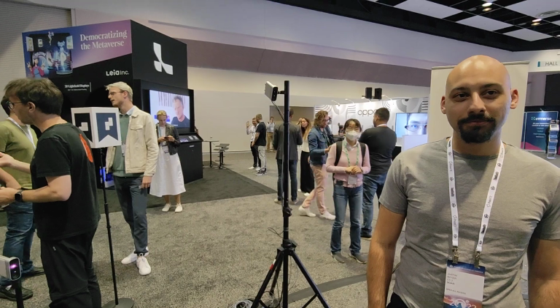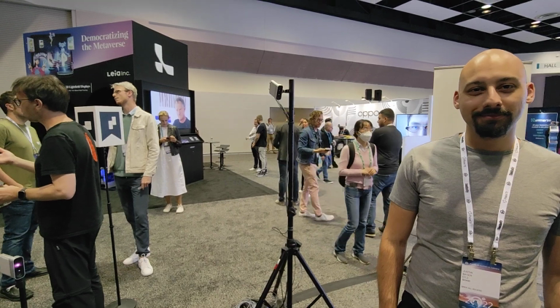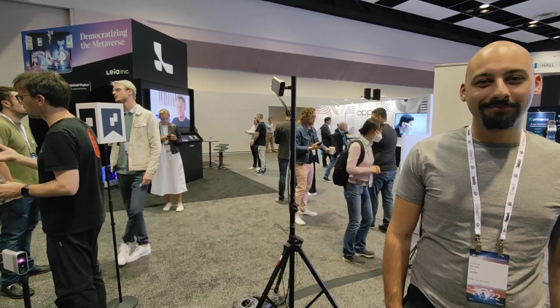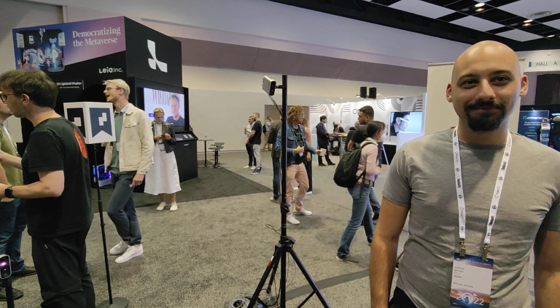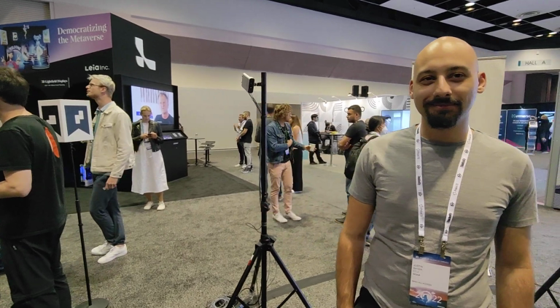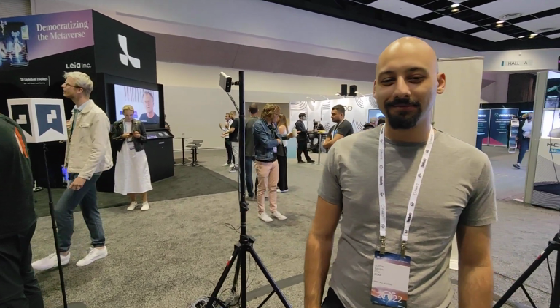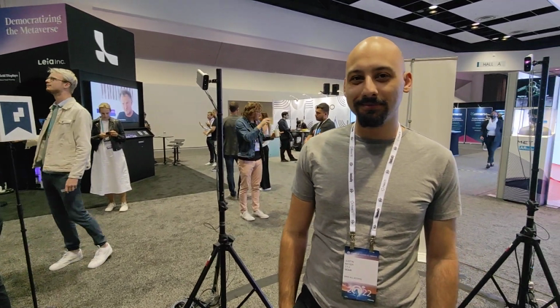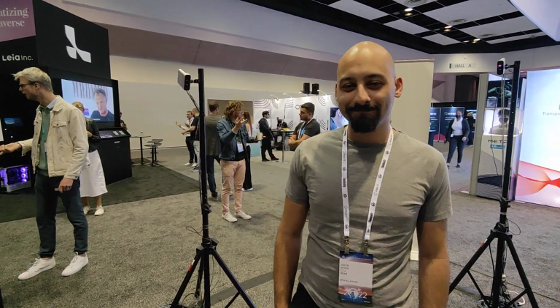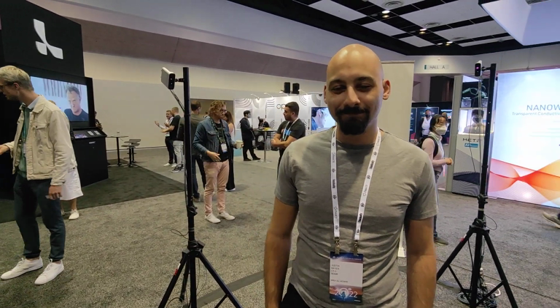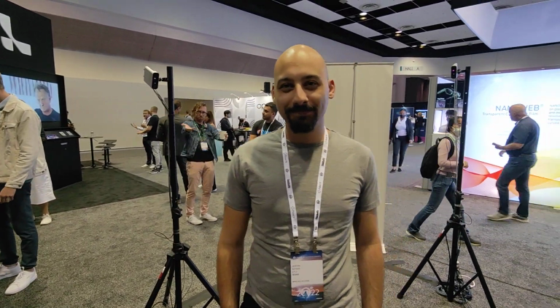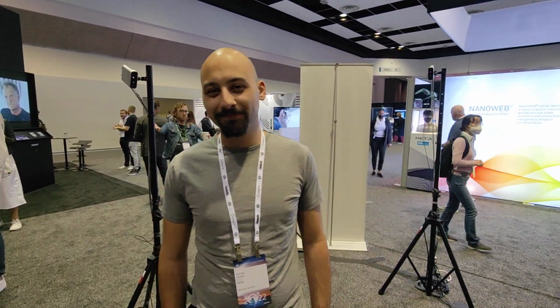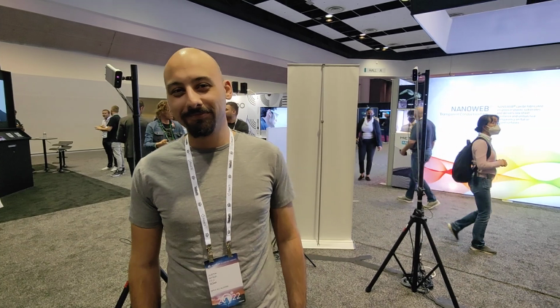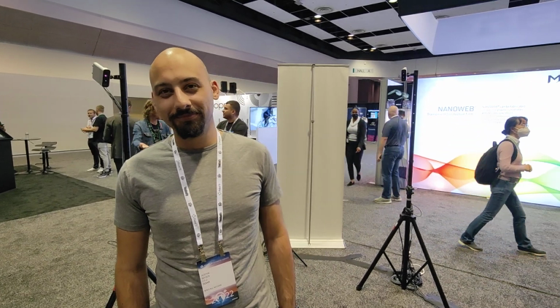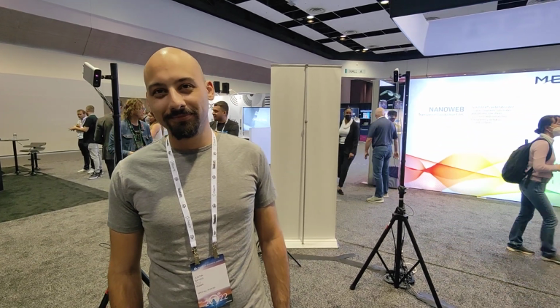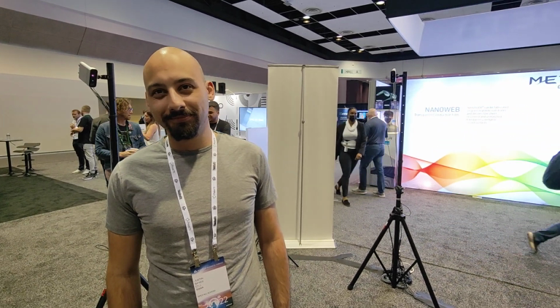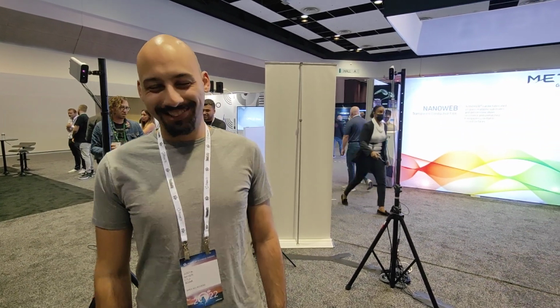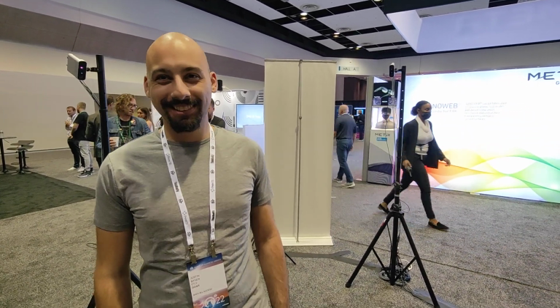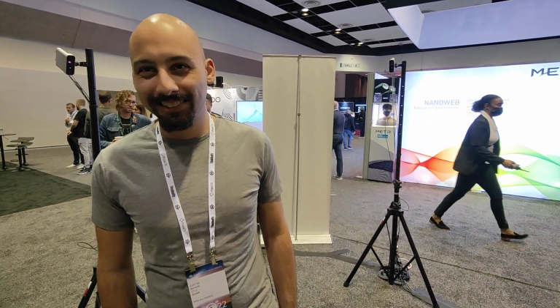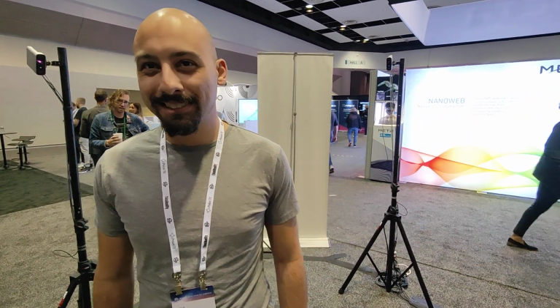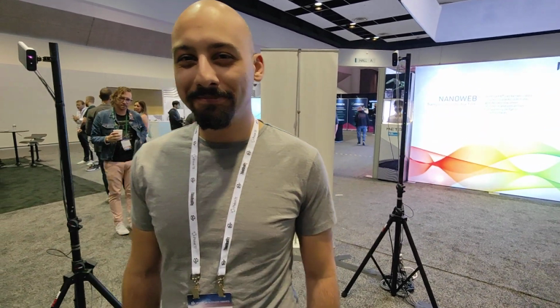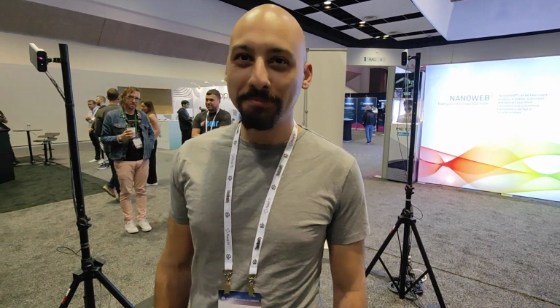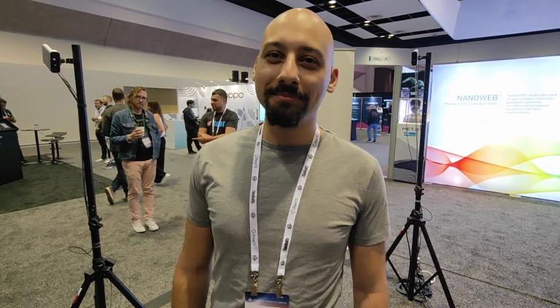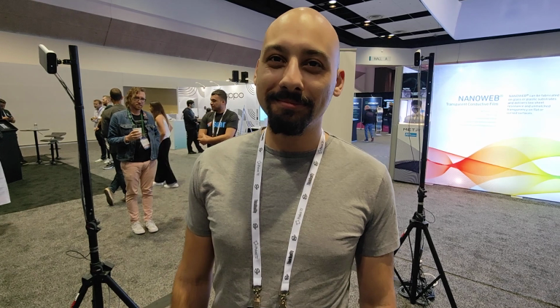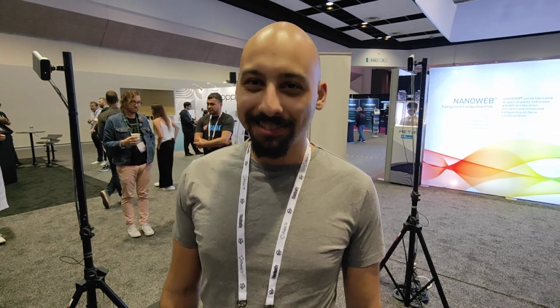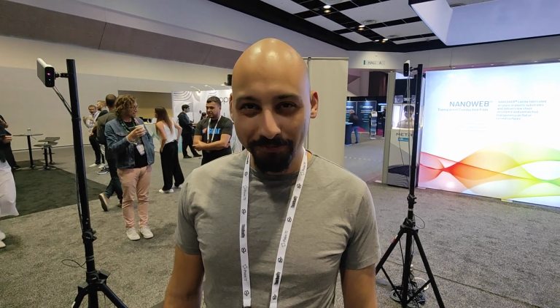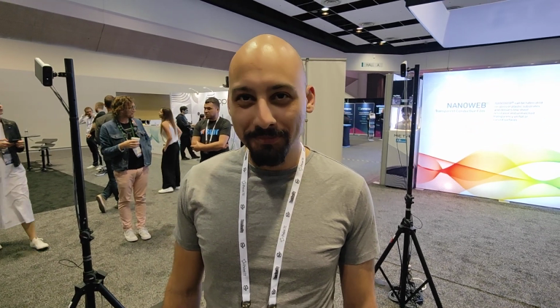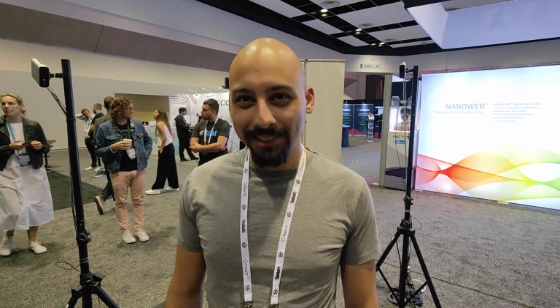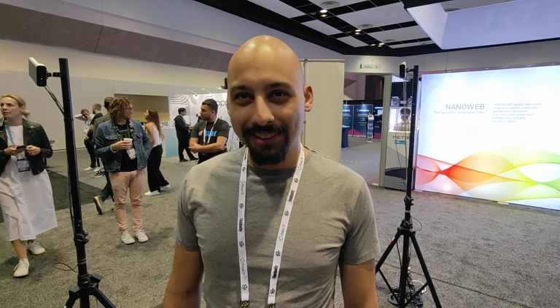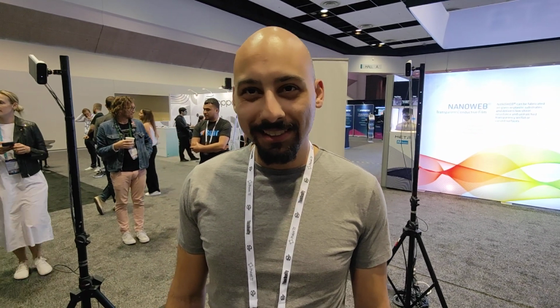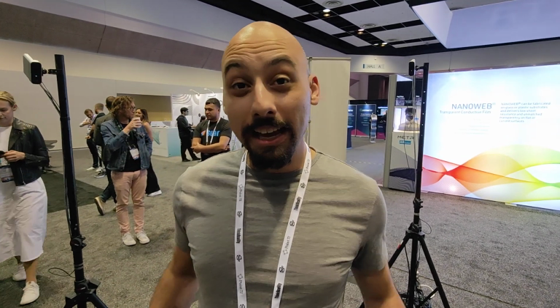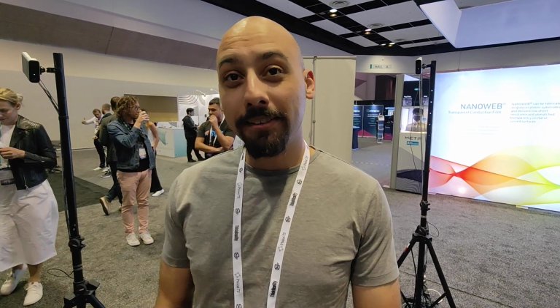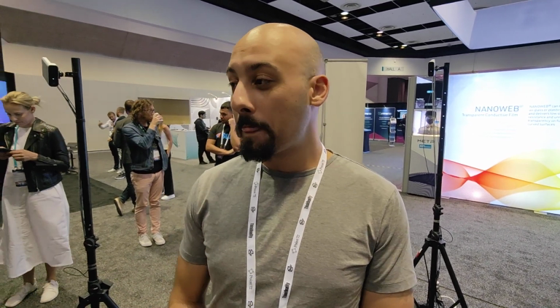Hi, welcome back from Augmented World Expo 2022. I have some very cool things I want to show you and find out more about. I'm here with Justin Baker, the CTO of Soar. Could you tell me a bit more about your technology?